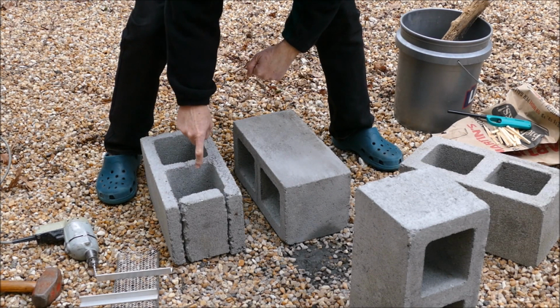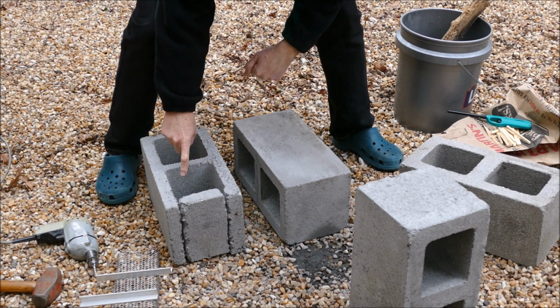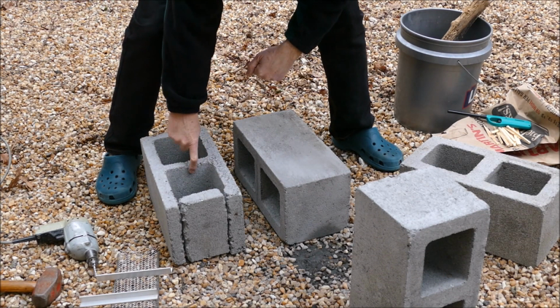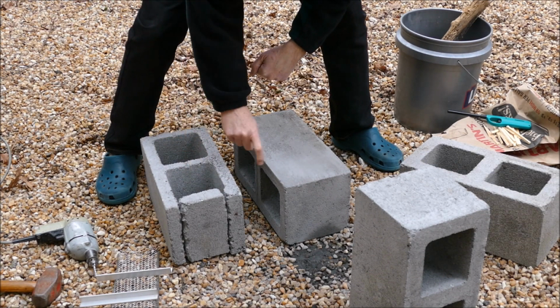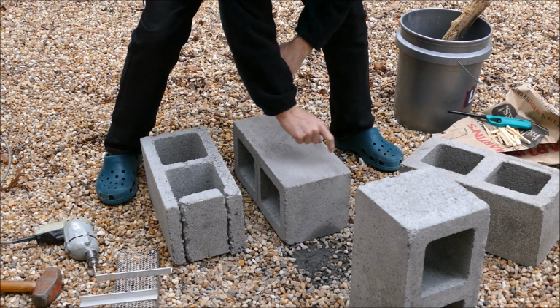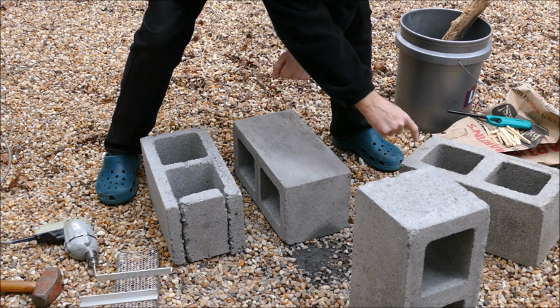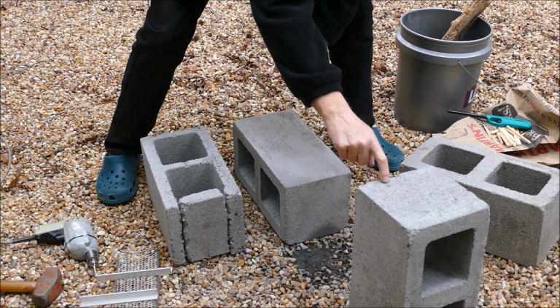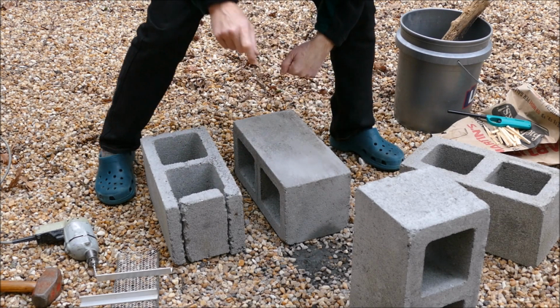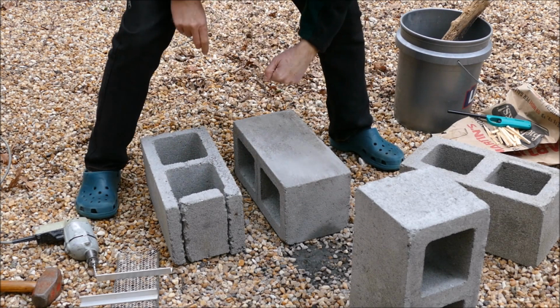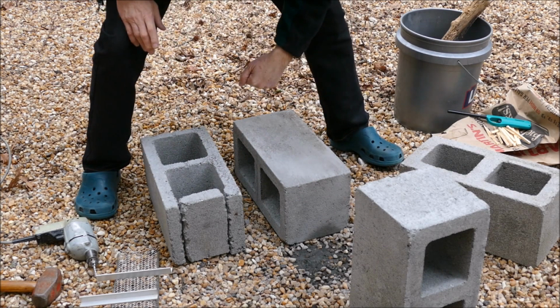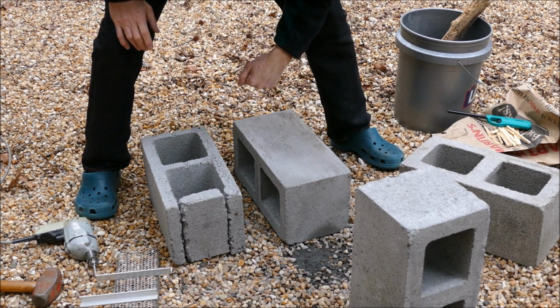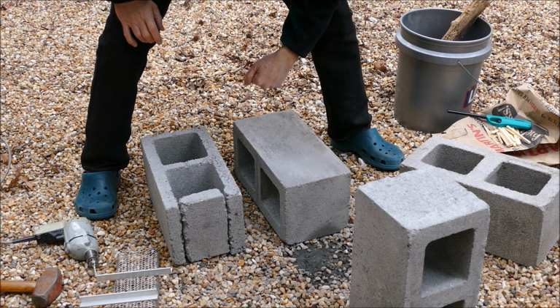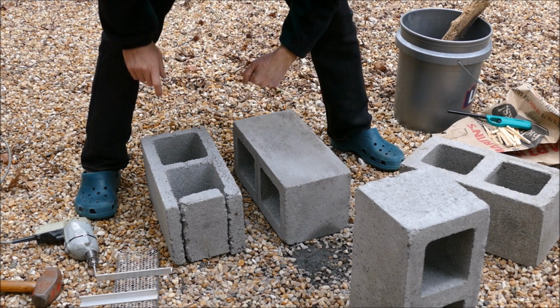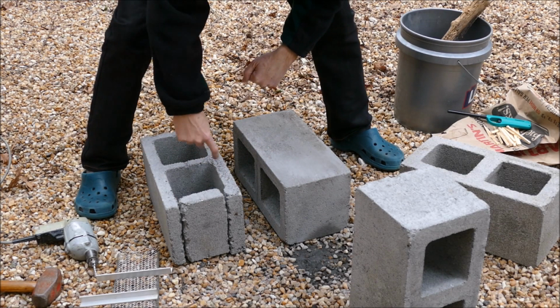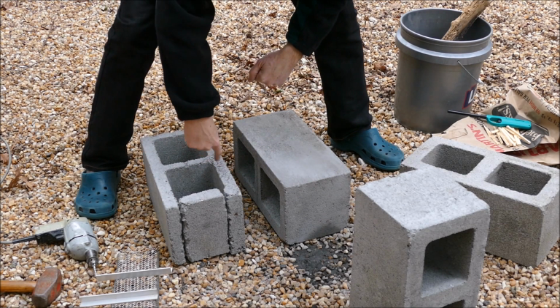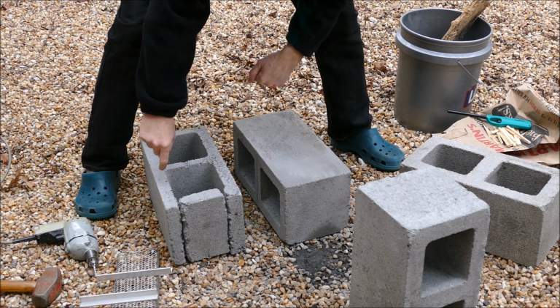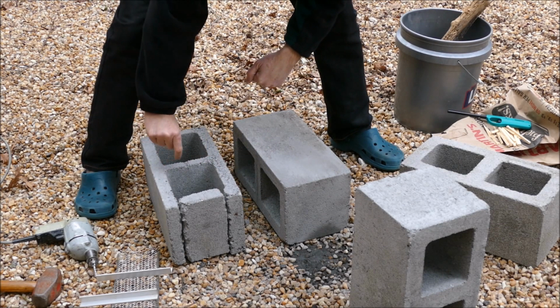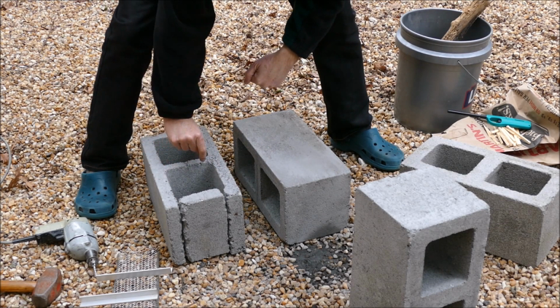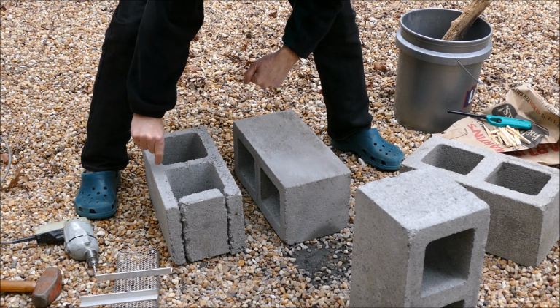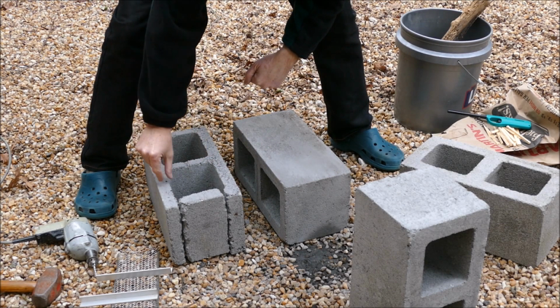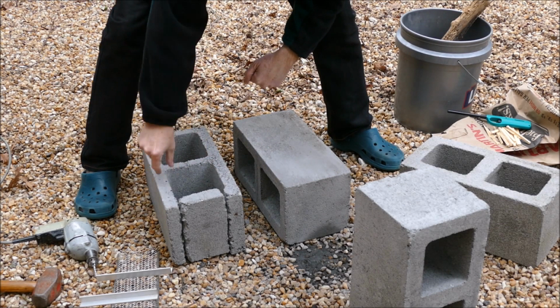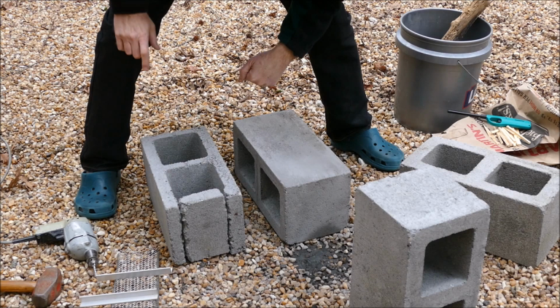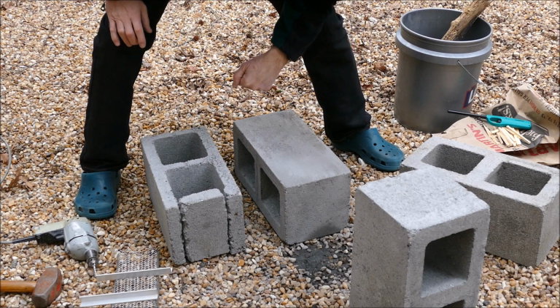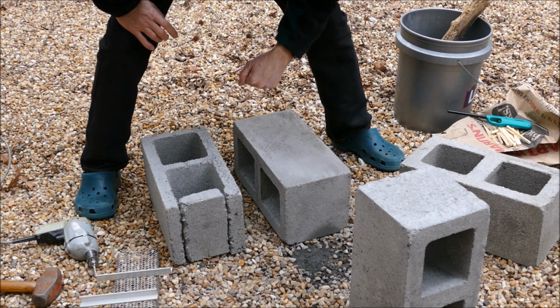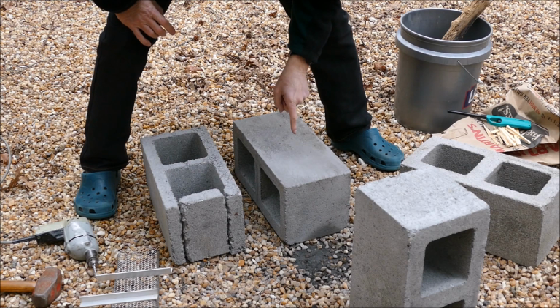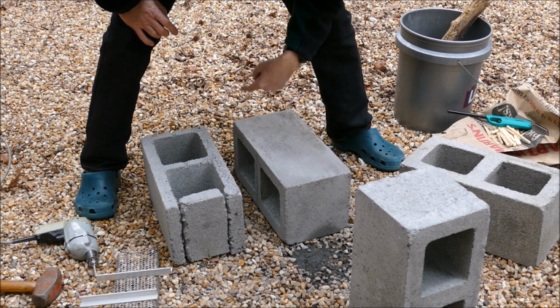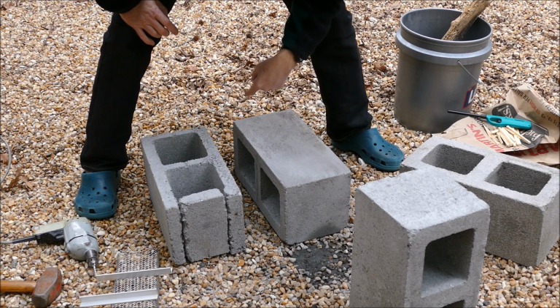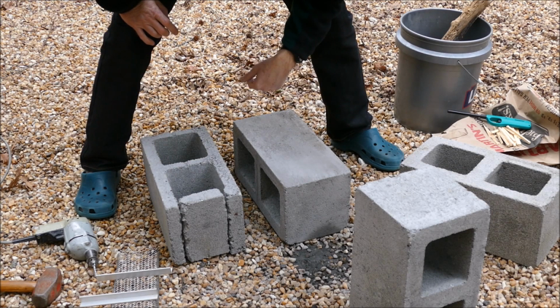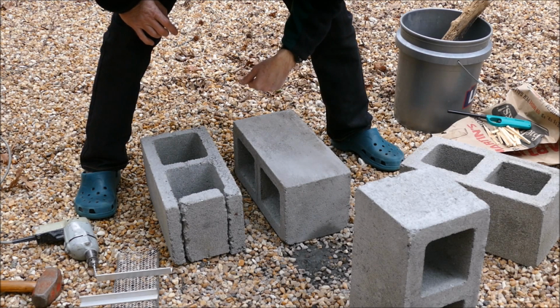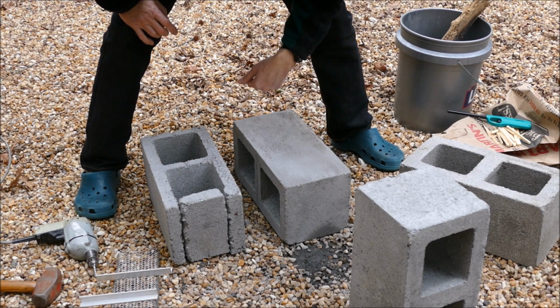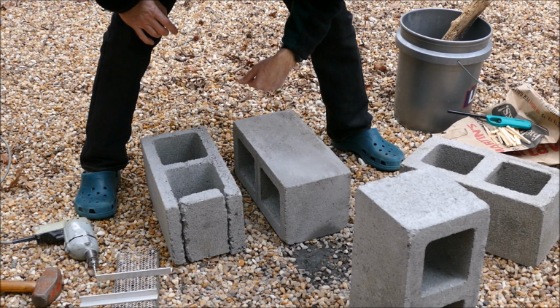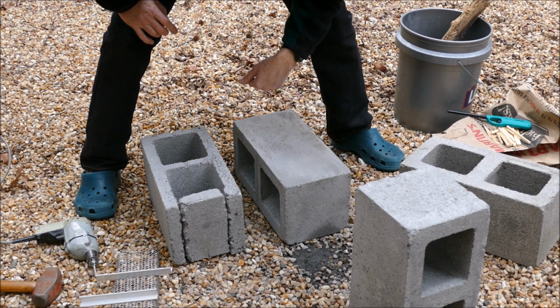It's one, two, three, four cinder blocks, and I like to use the larger size cinder blocks where each opening is kind of a square and the walls are a little thicker.